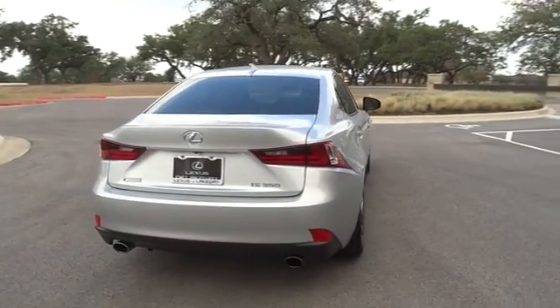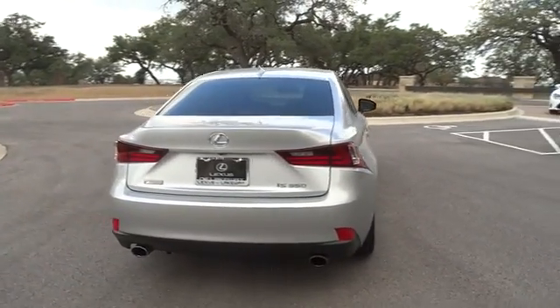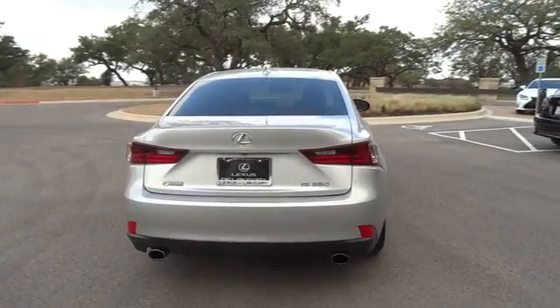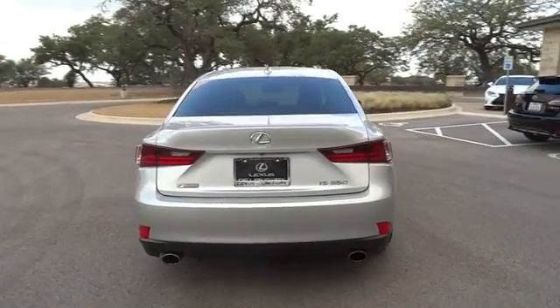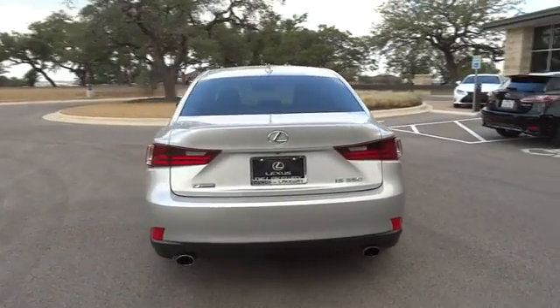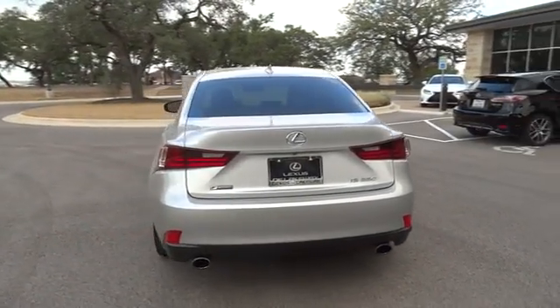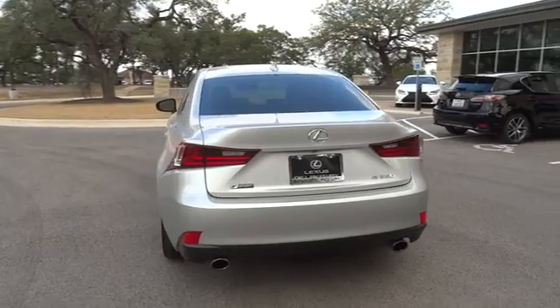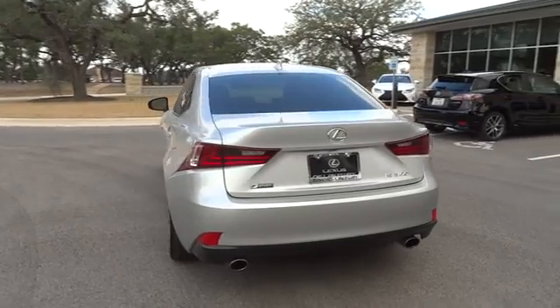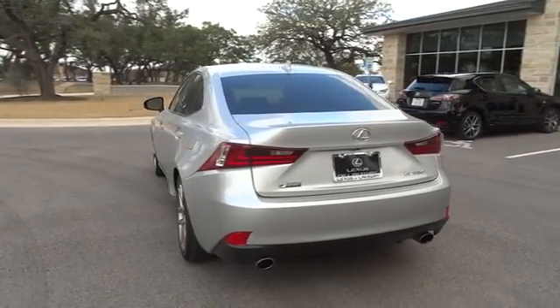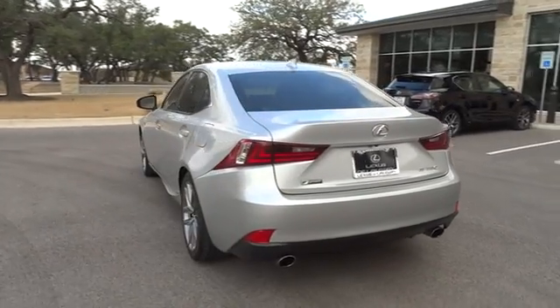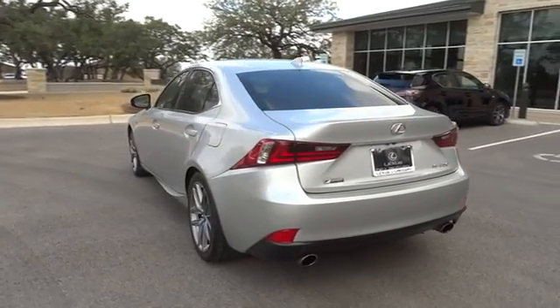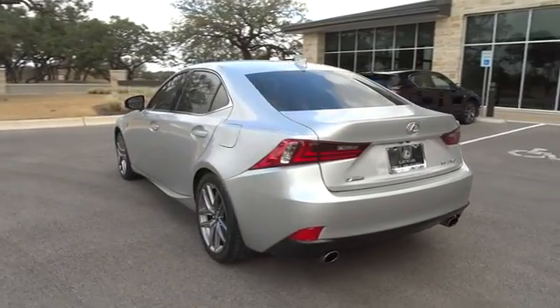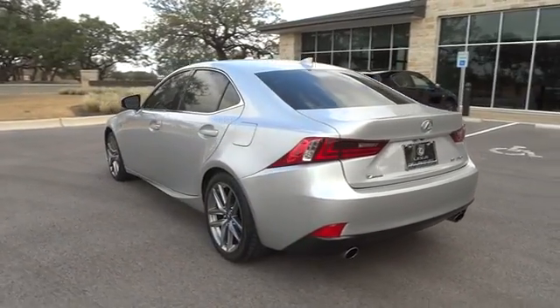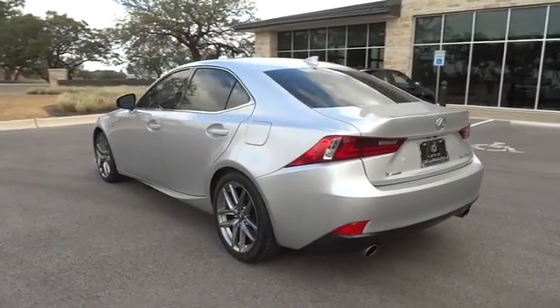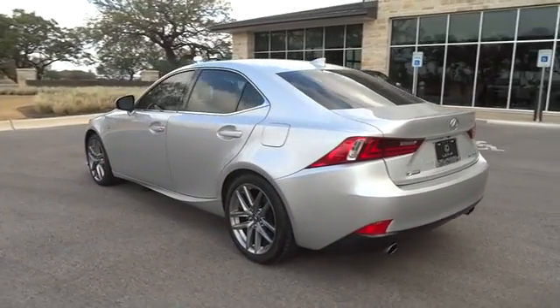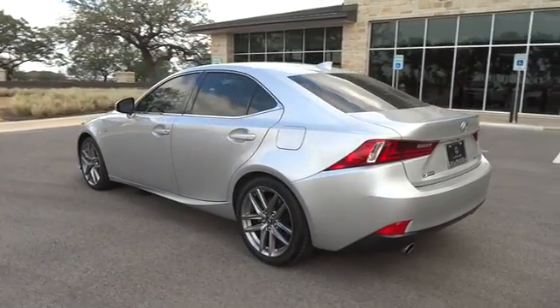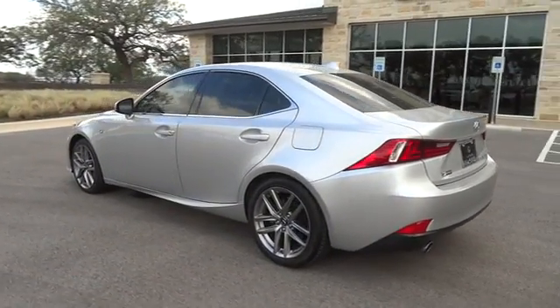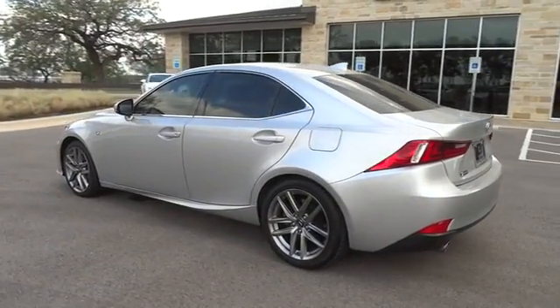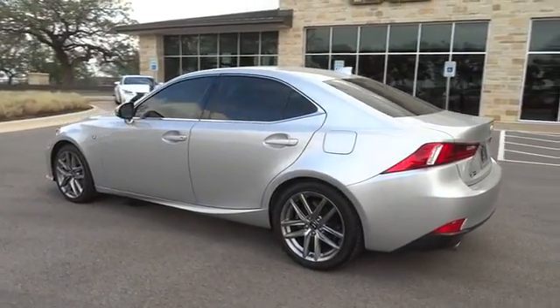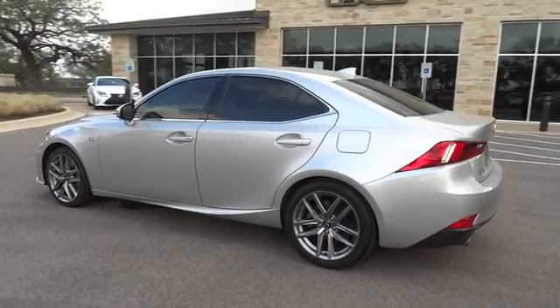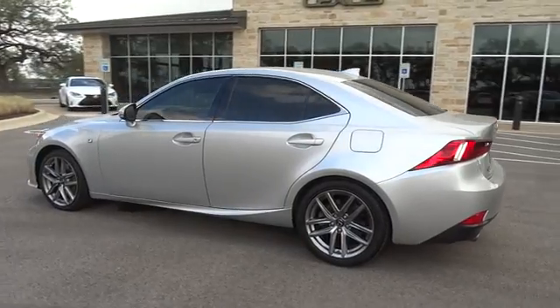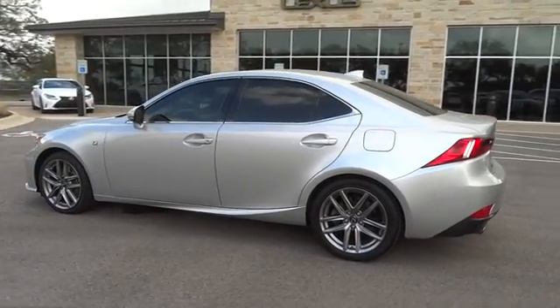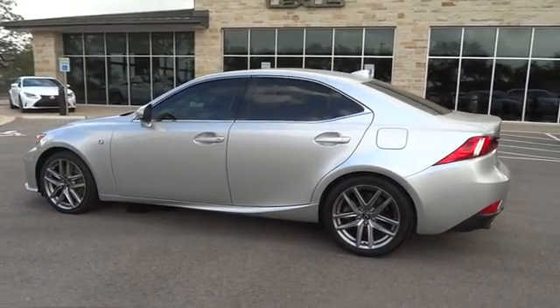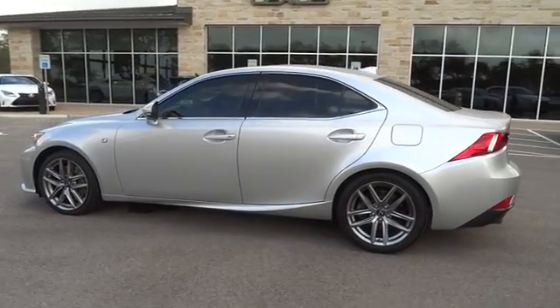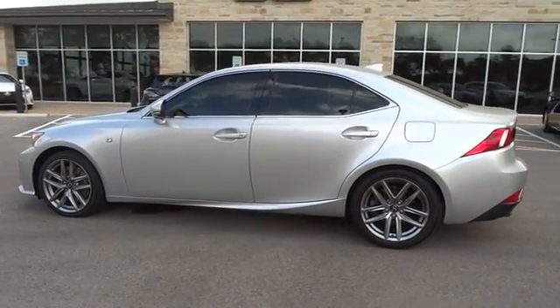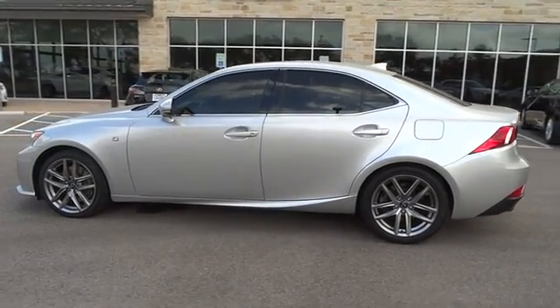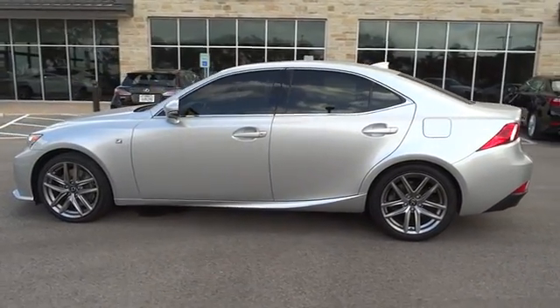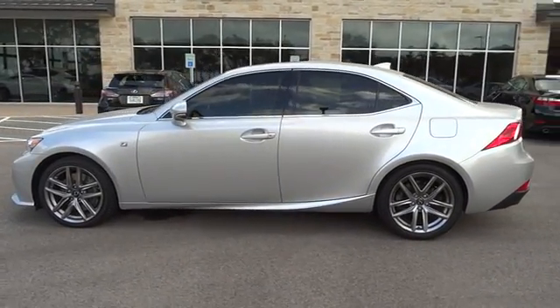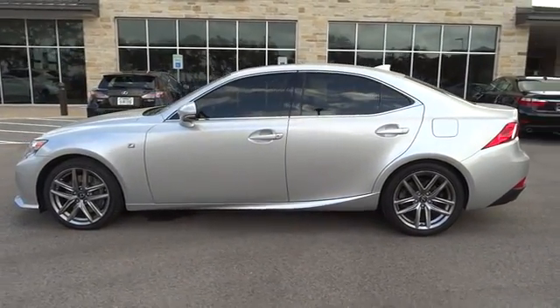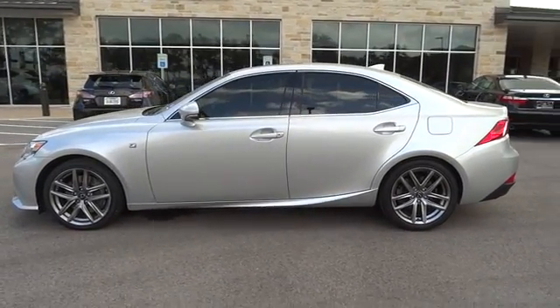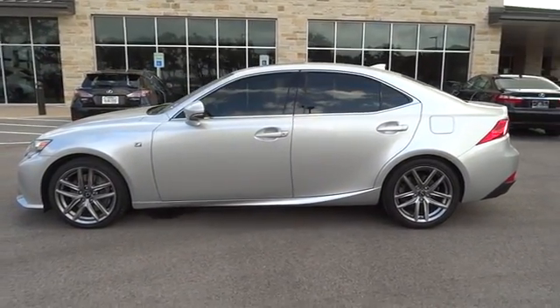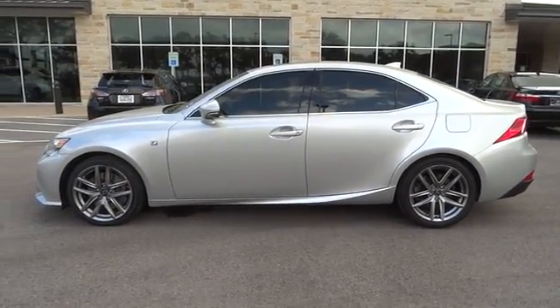Here are some of this vehicle's great options: stability control, power passenger seat, traction control, keyless entry, steering wheel audio controls, anti-lock braking system, Bluetooth, leather-wrapped steering wheel.